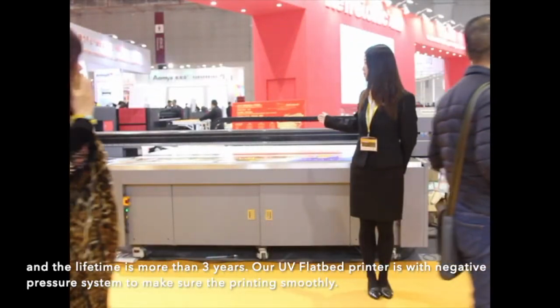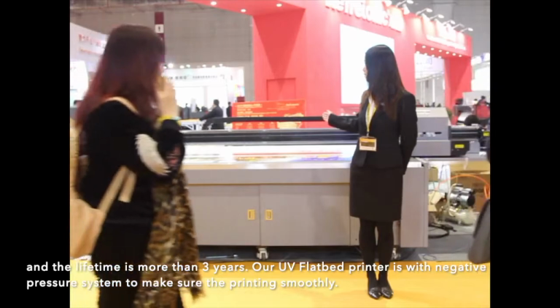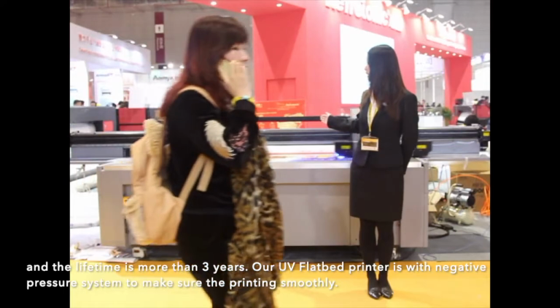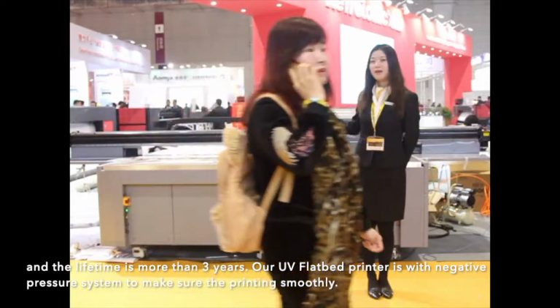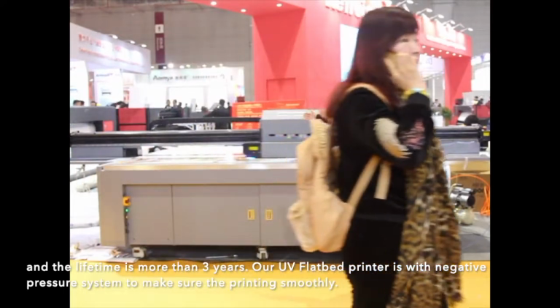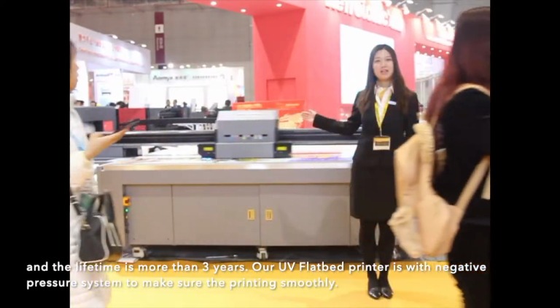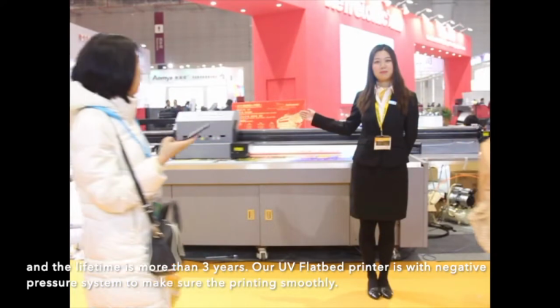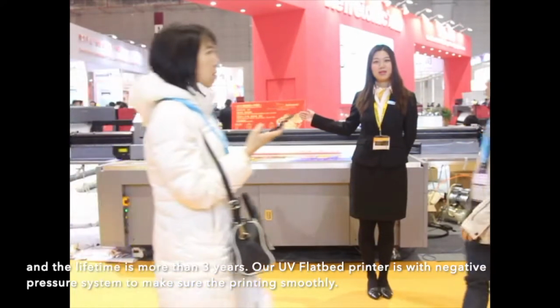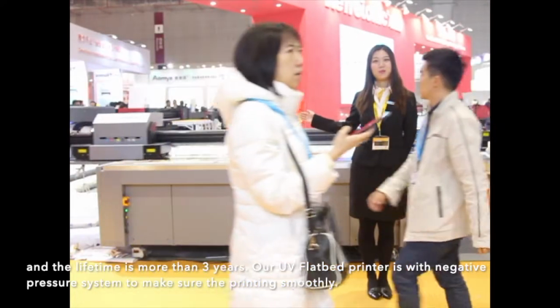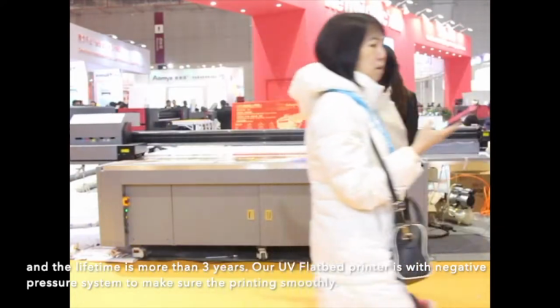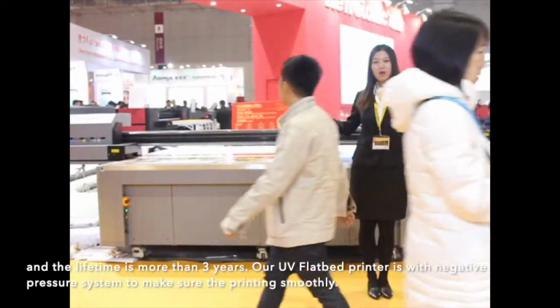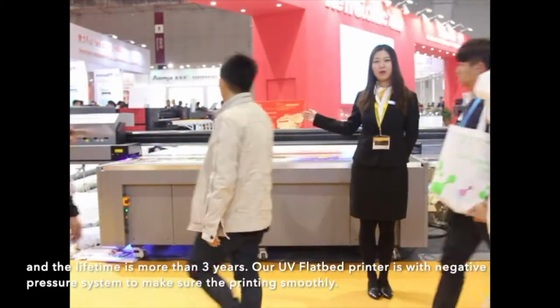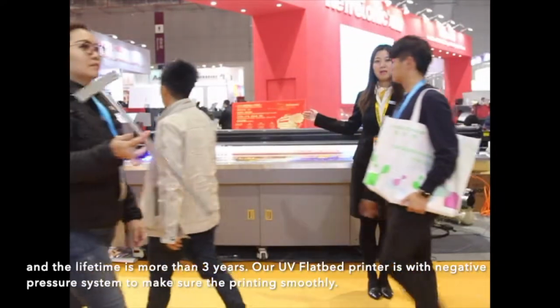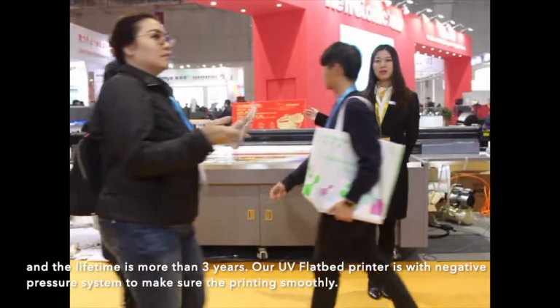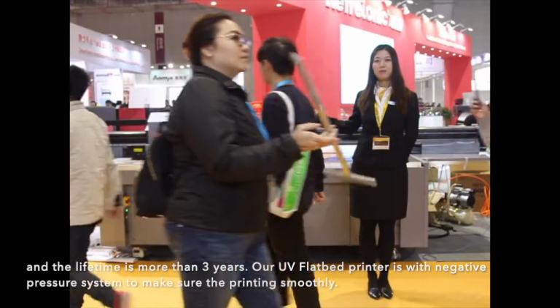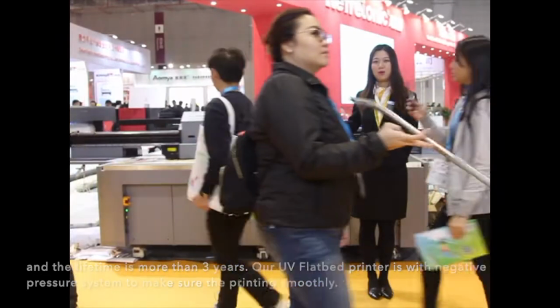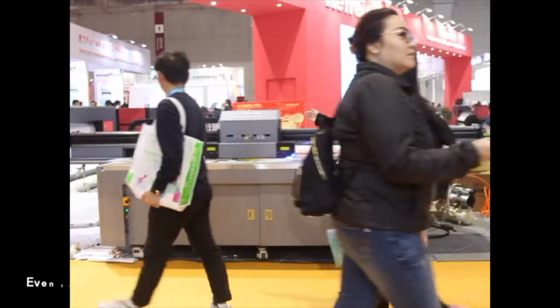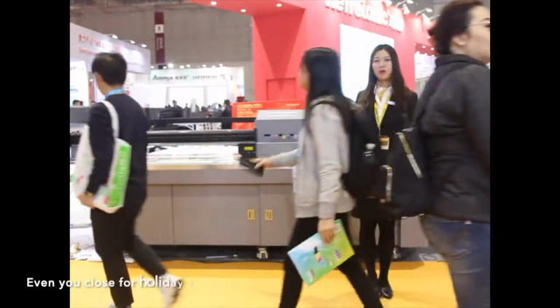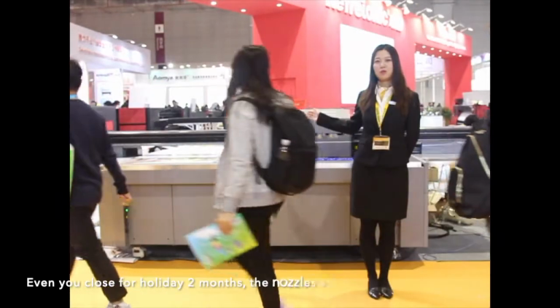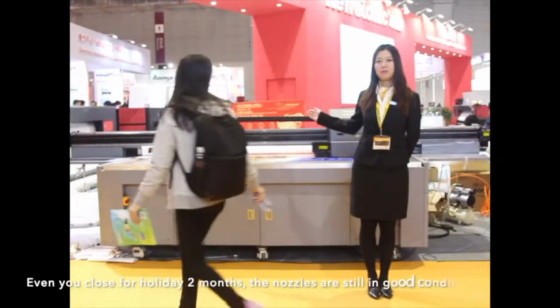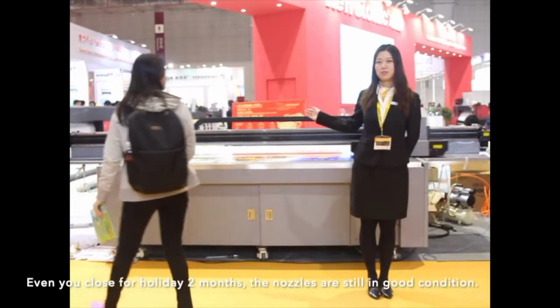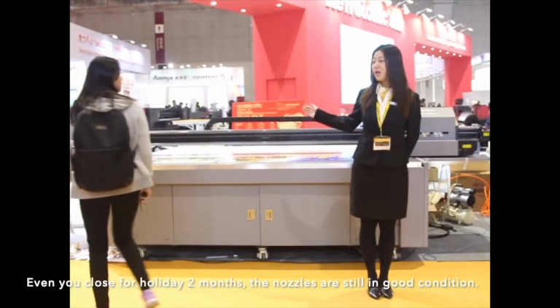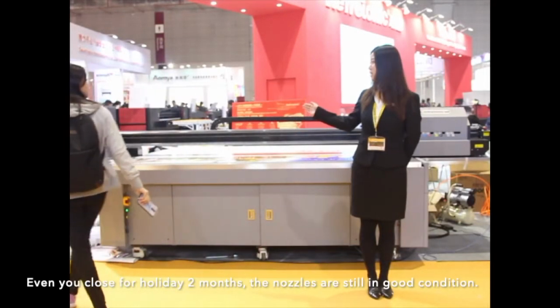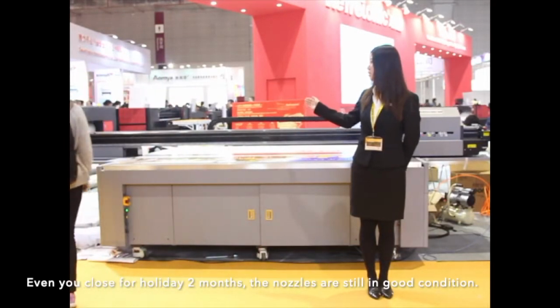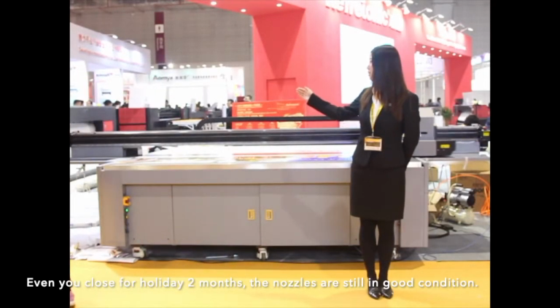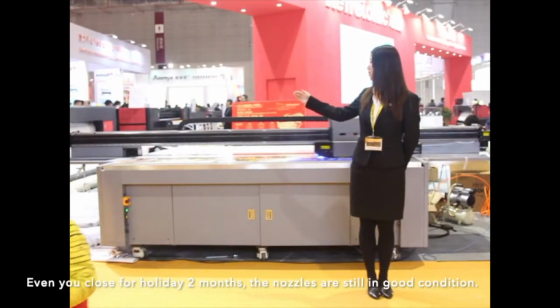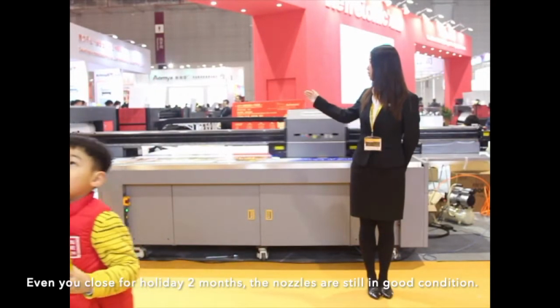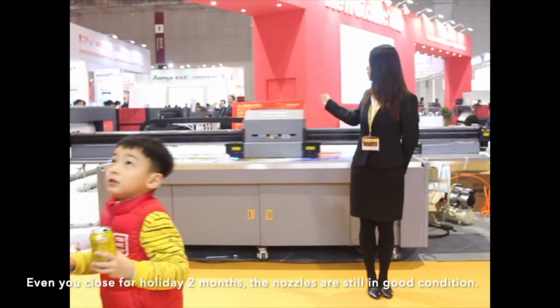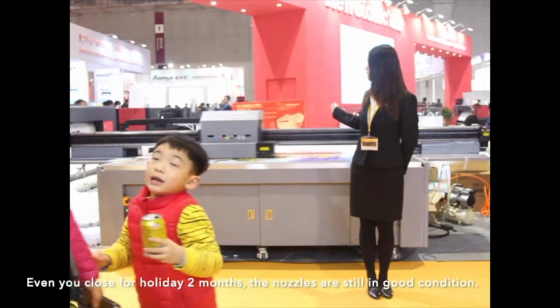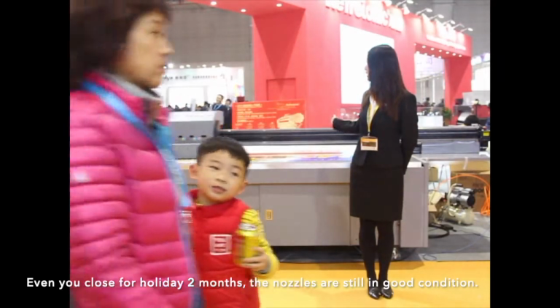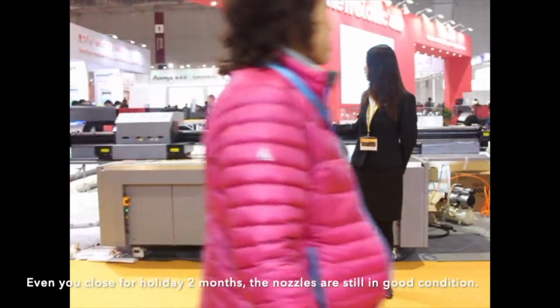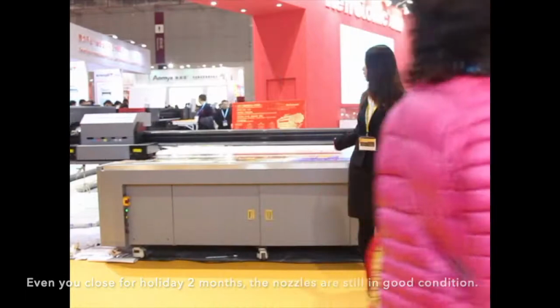Our UV flatbed printer has a negative pressure system to make sure the printing runs smoothly. Even if you go on holiday for 2 months, the nozzles are still in good condition.